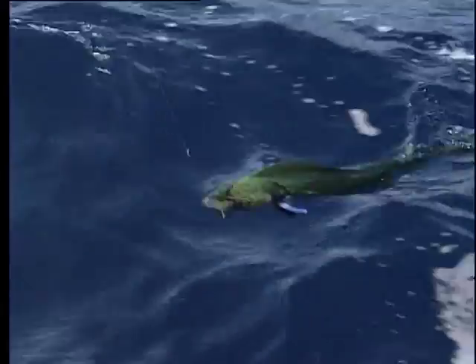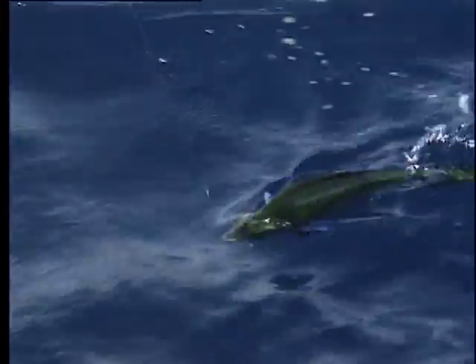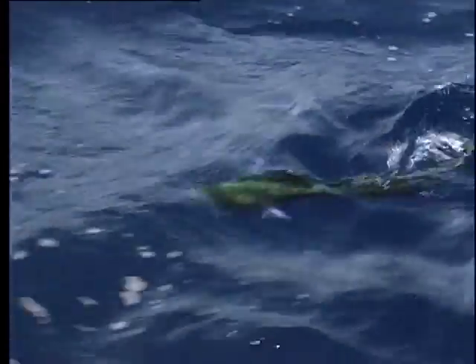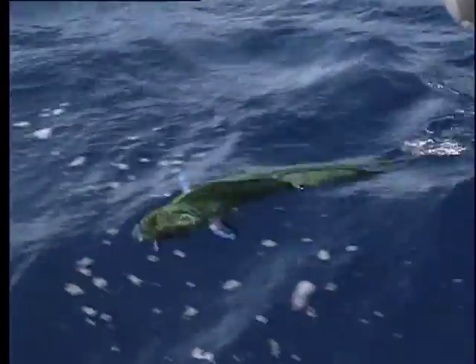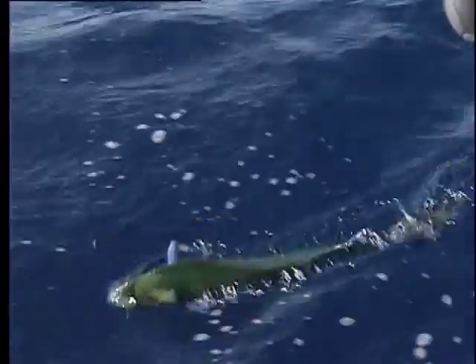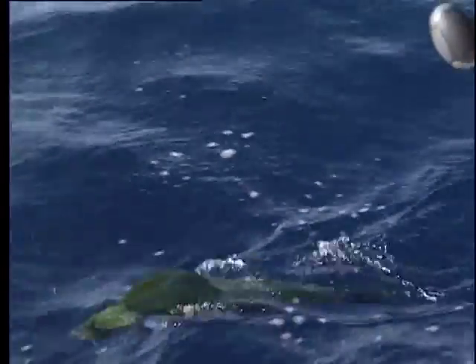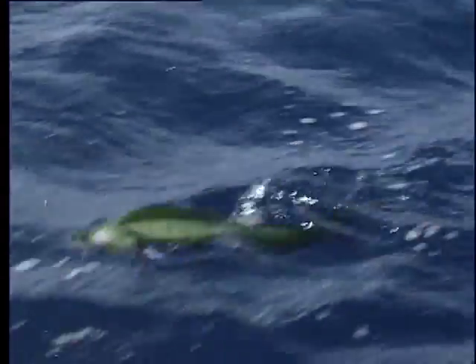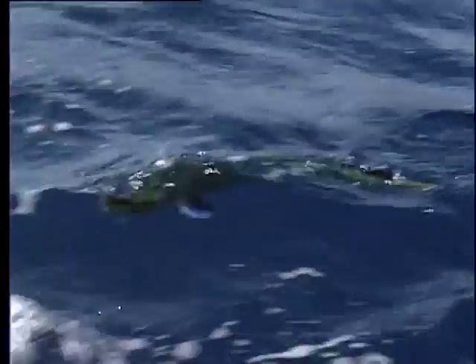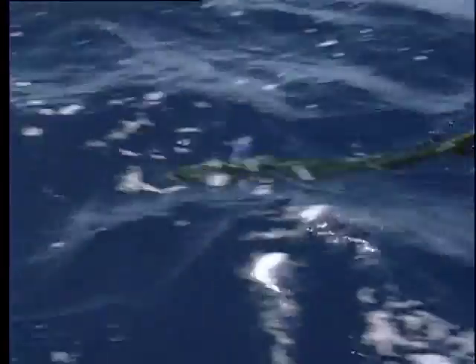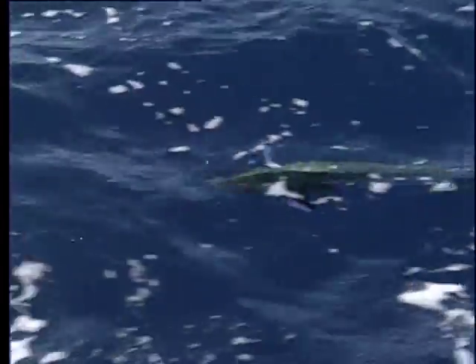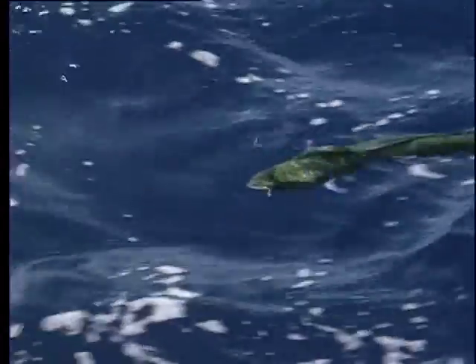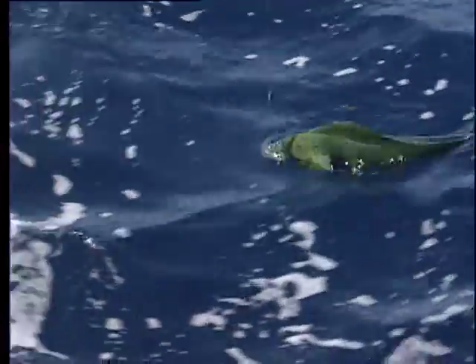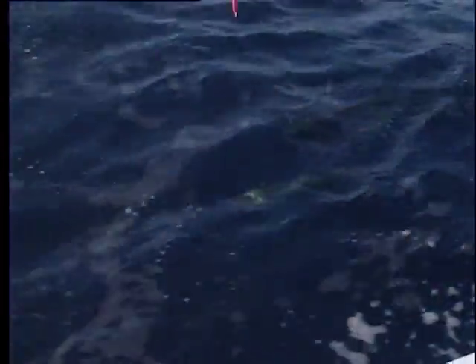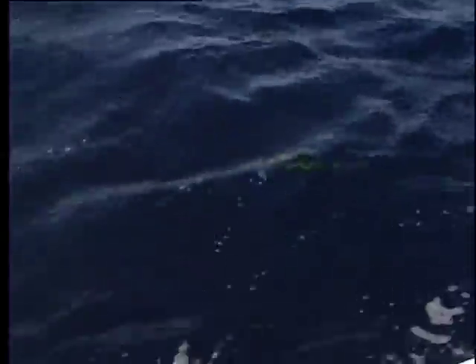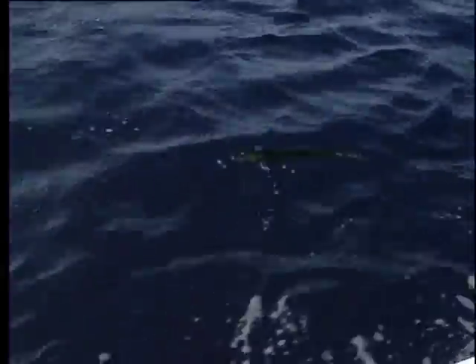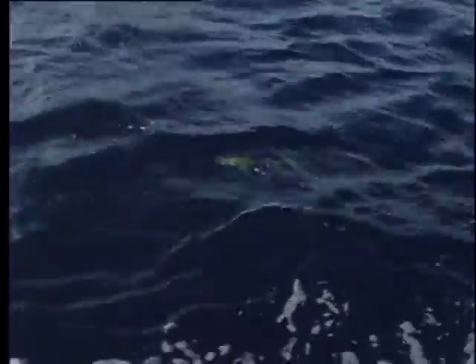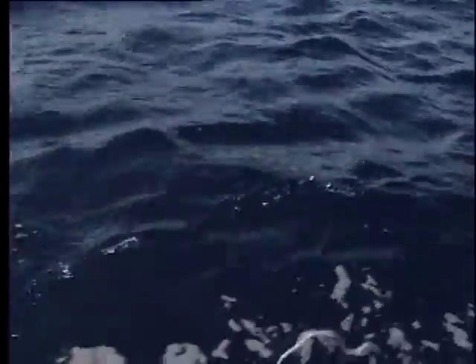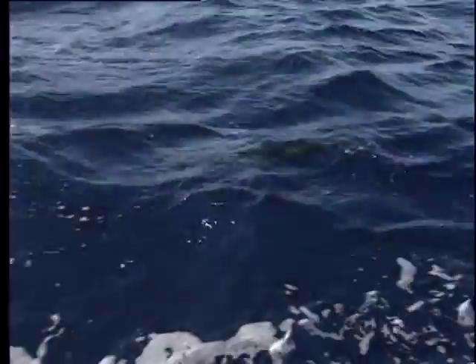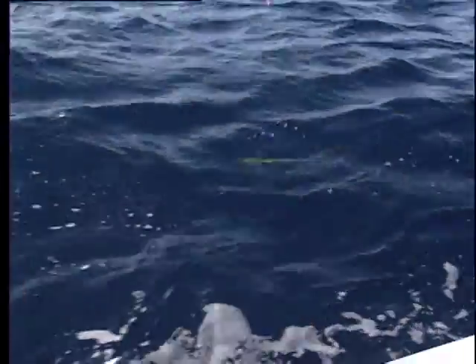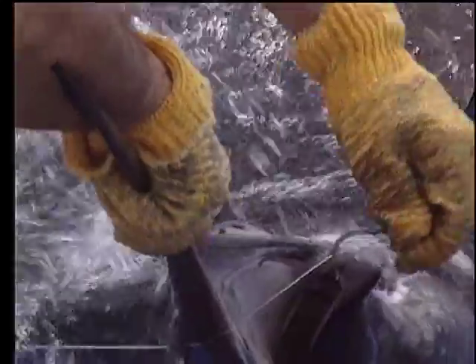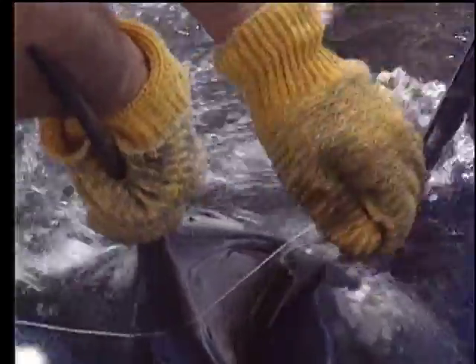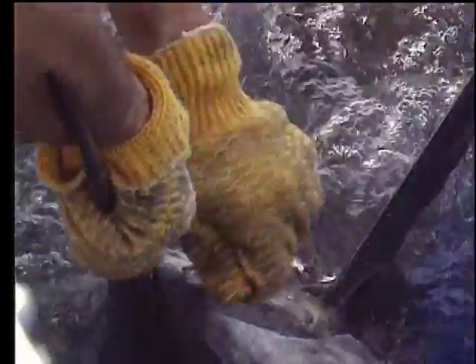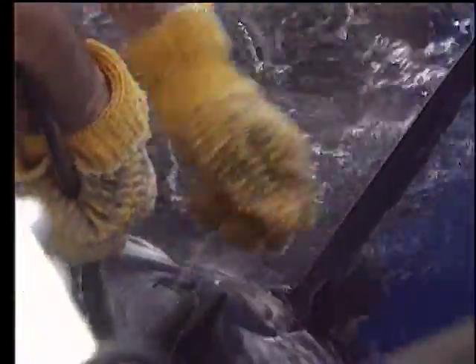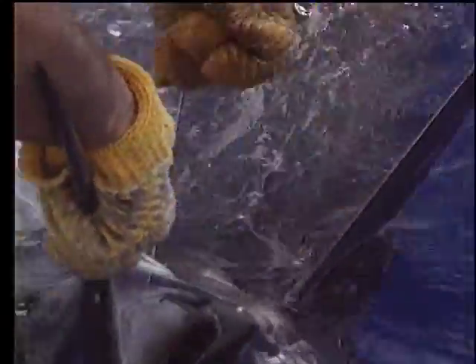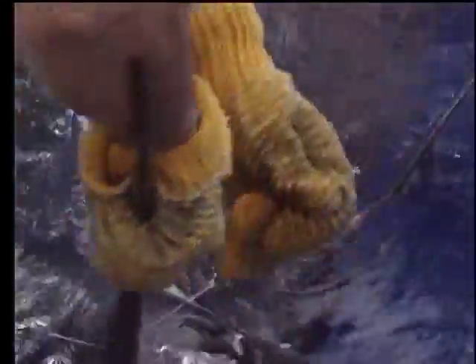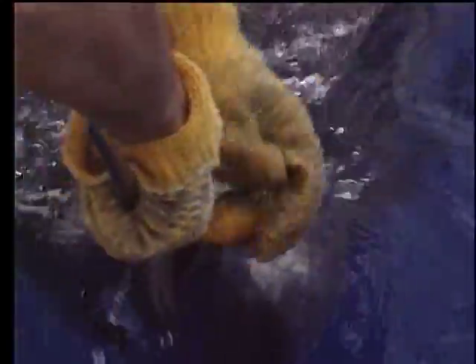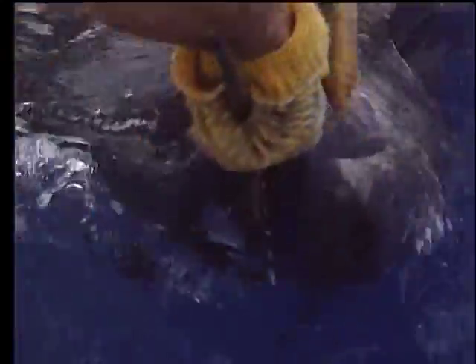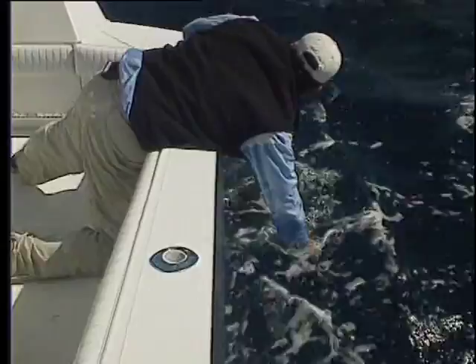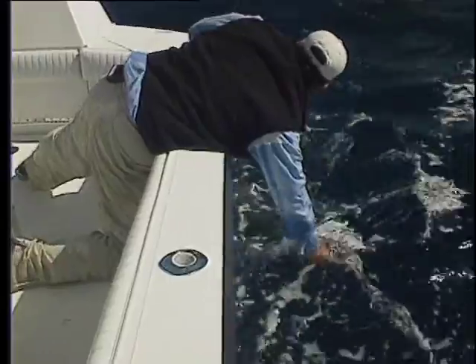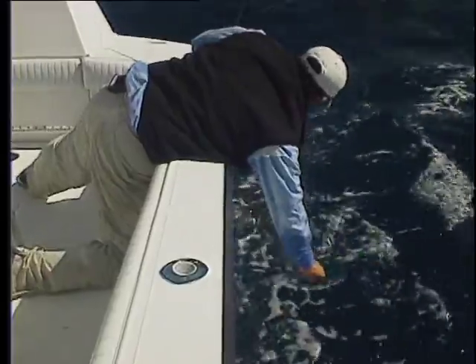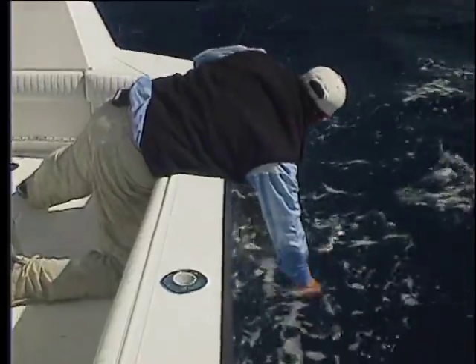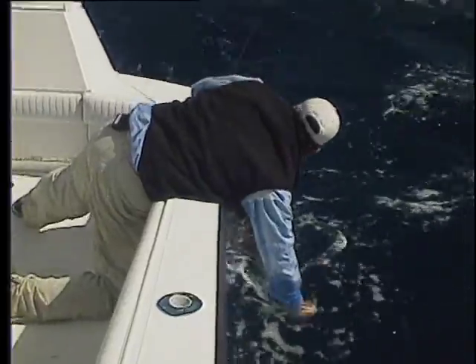With larger fish, keep the boat moving forward slowly. Usually they will swim with the boat, making it easier to release the fish.